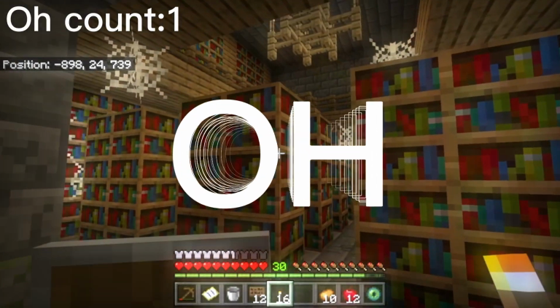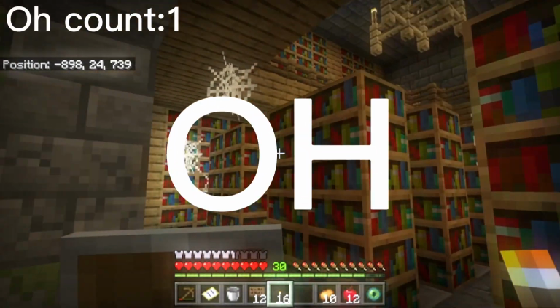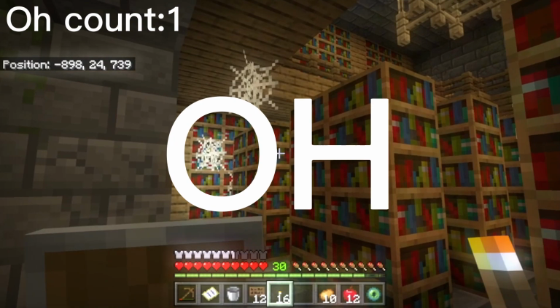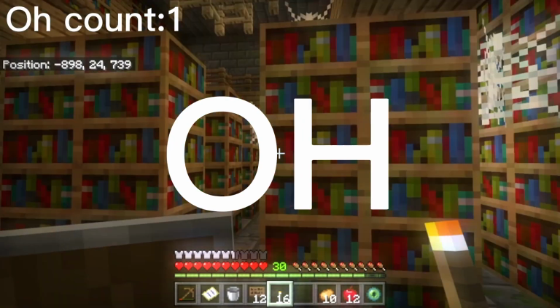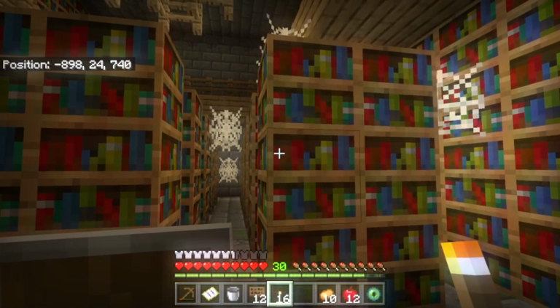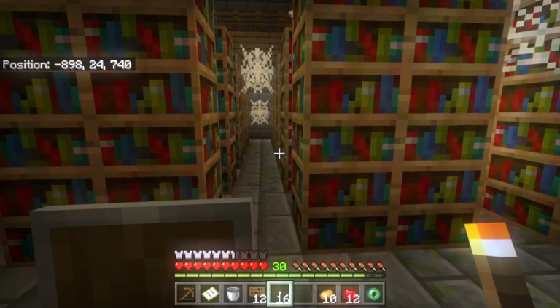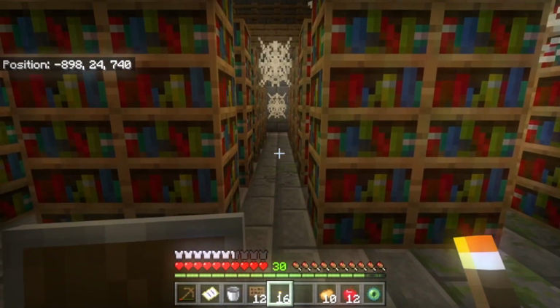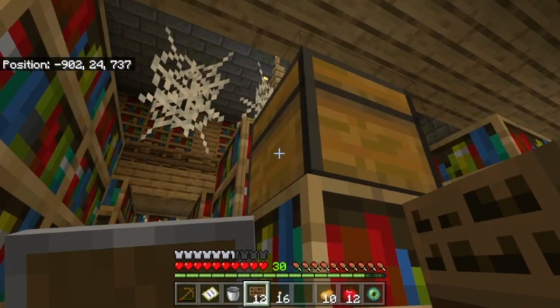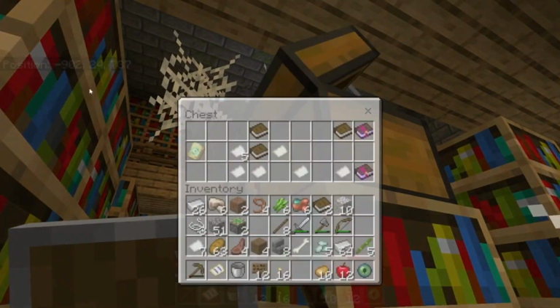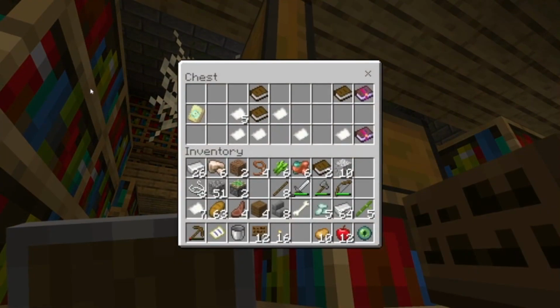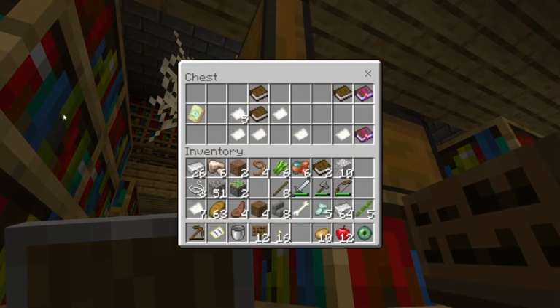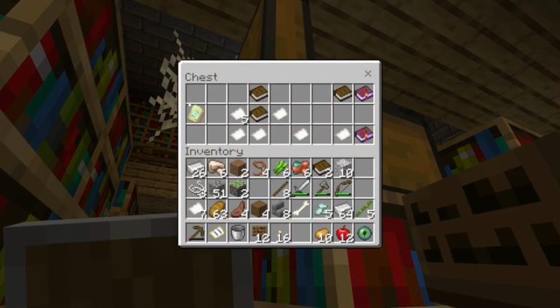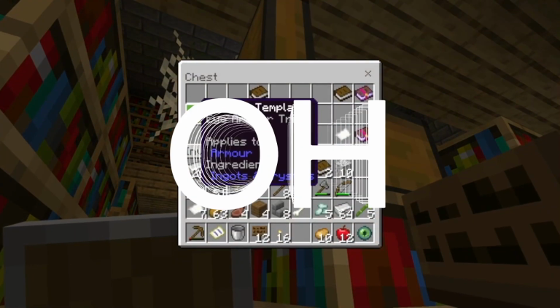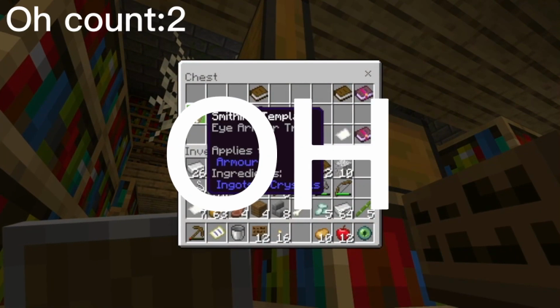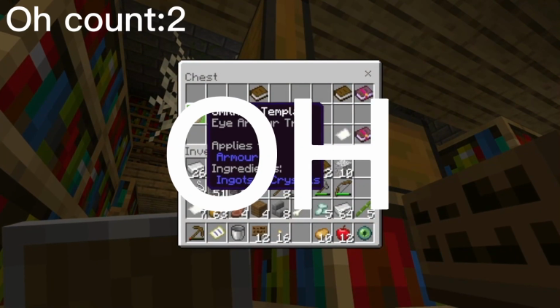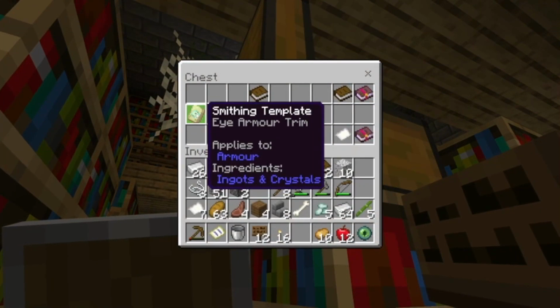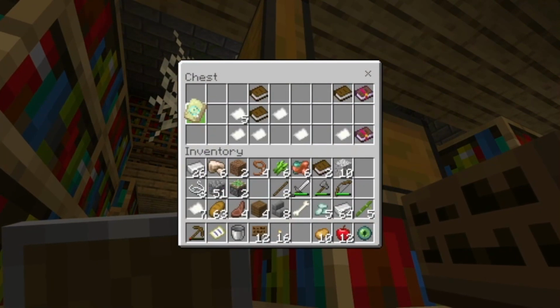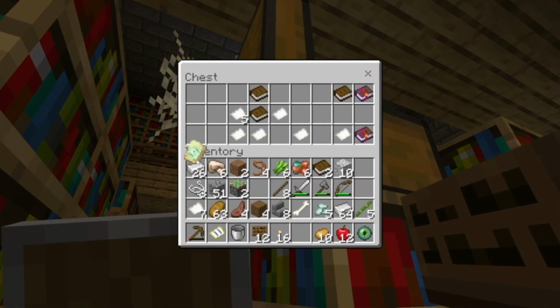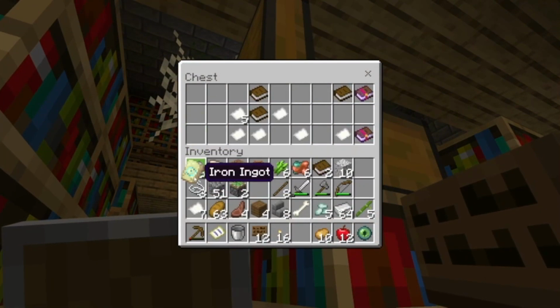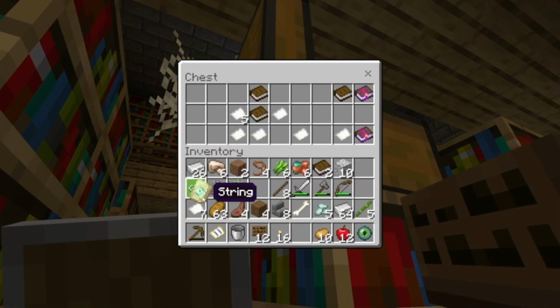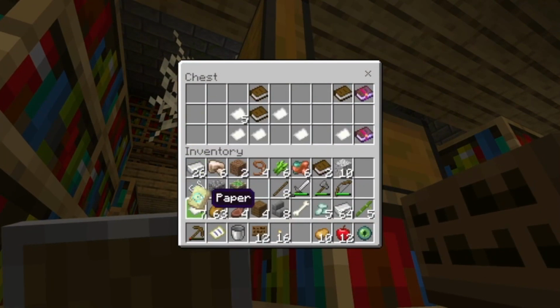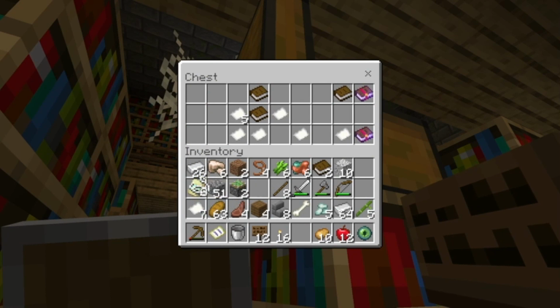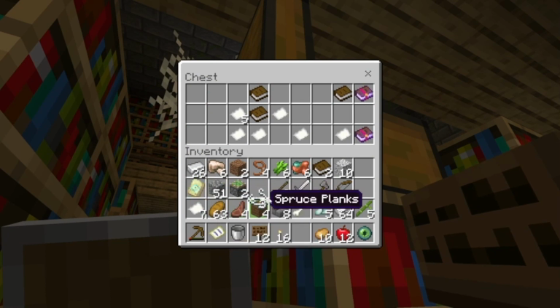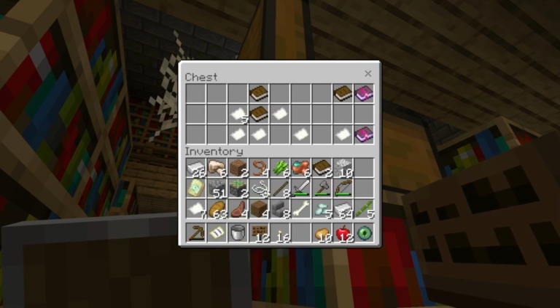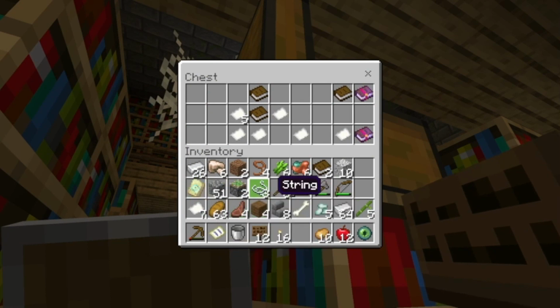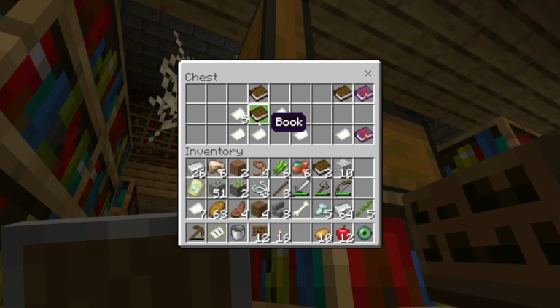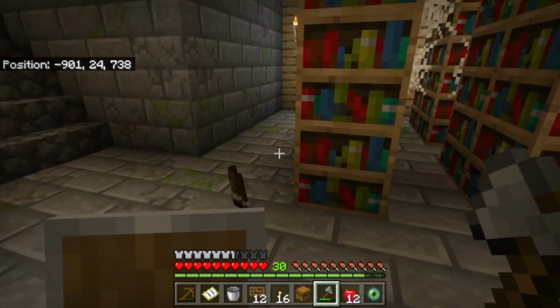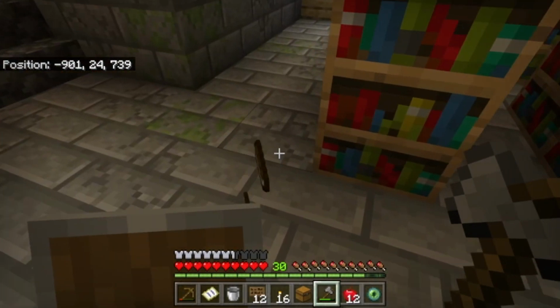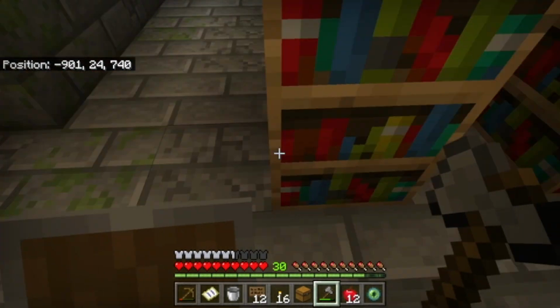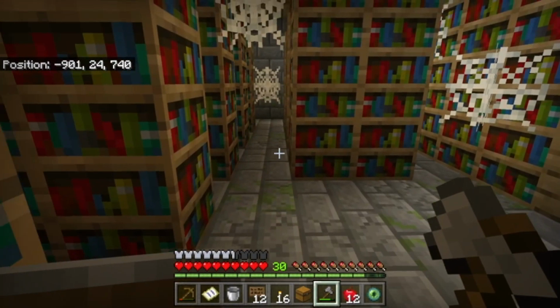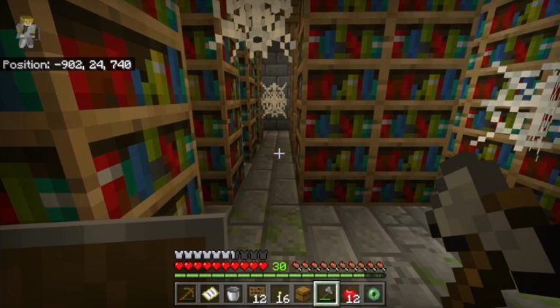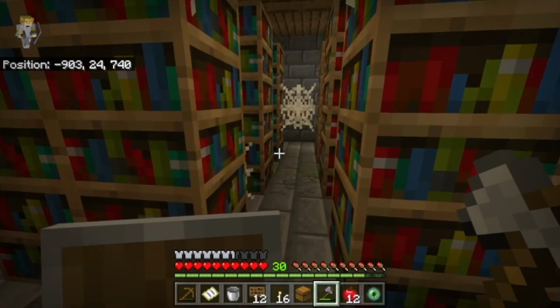Oh my gosh, we found a library. Chest. We've got some smithing template, let's go. I do love me some bookshelves.